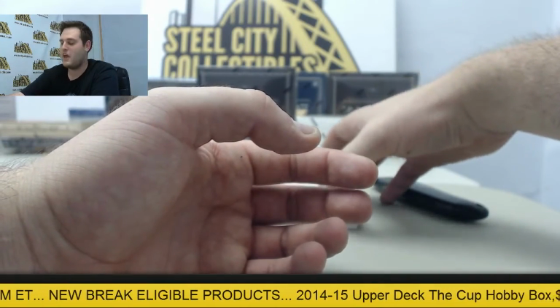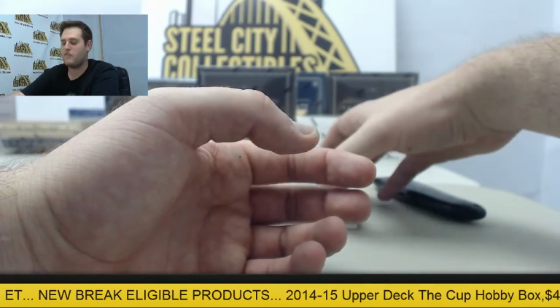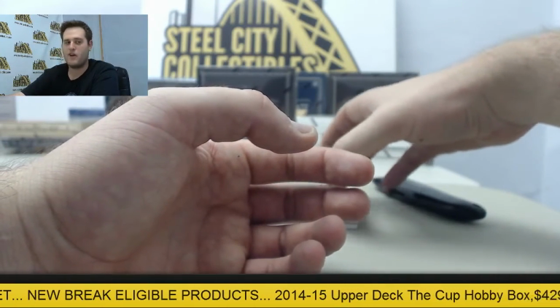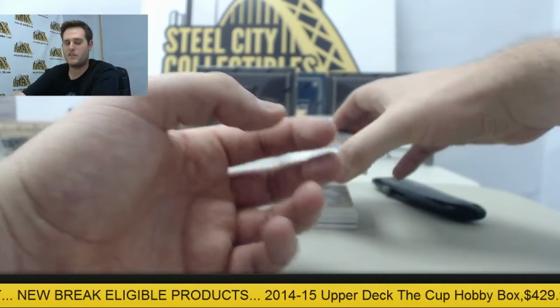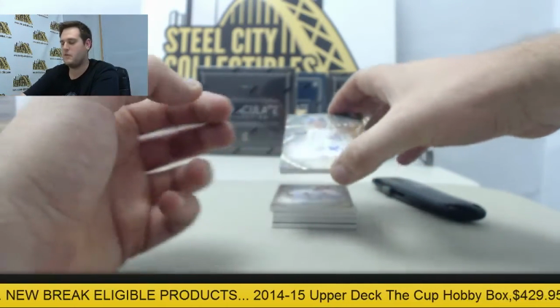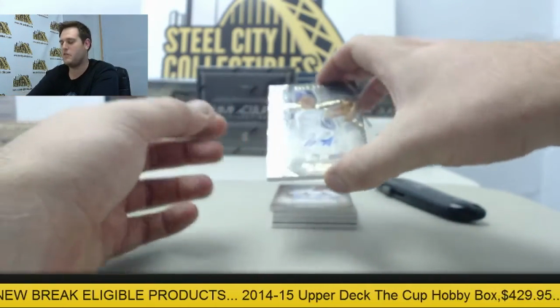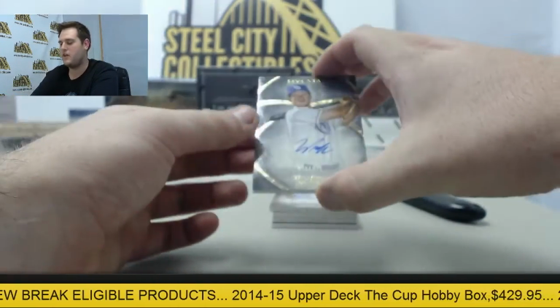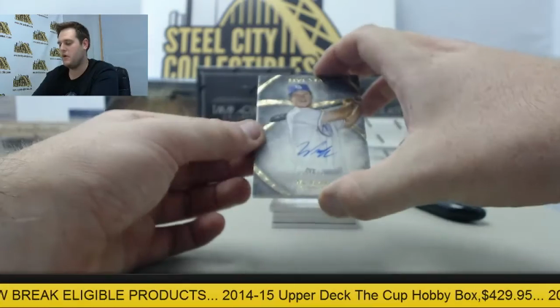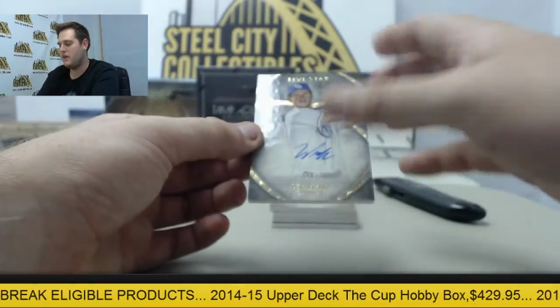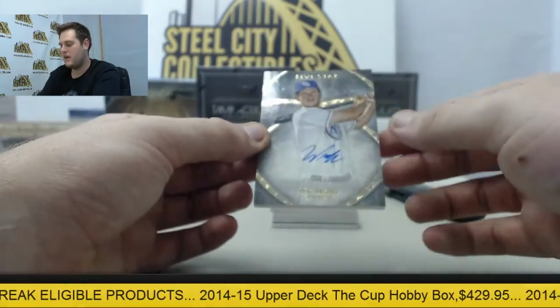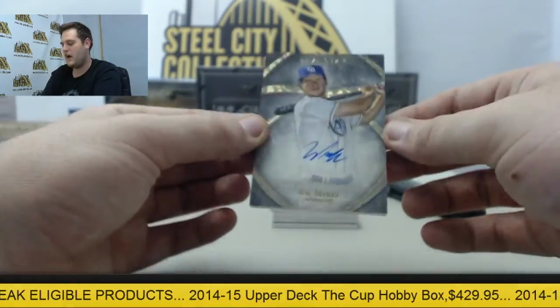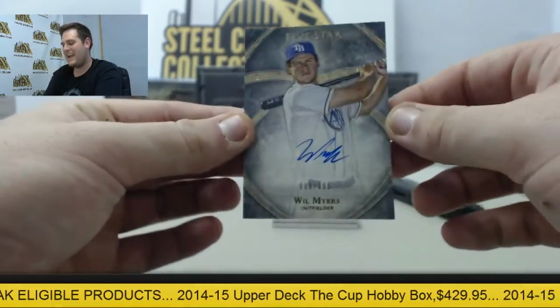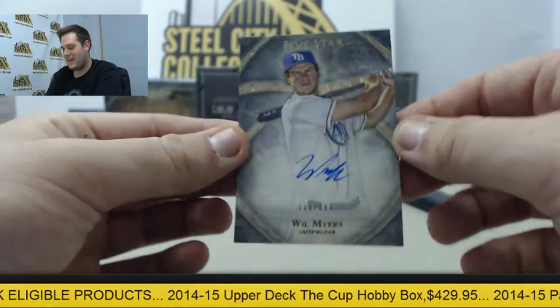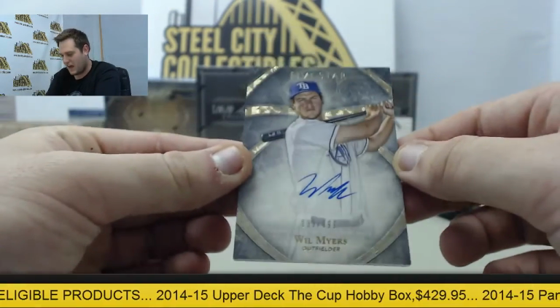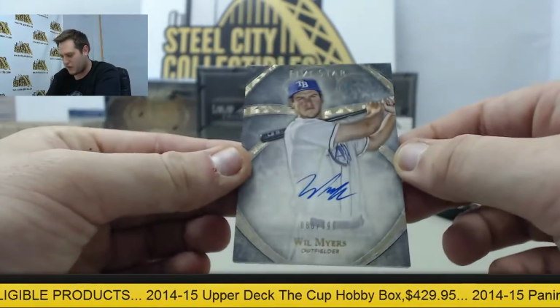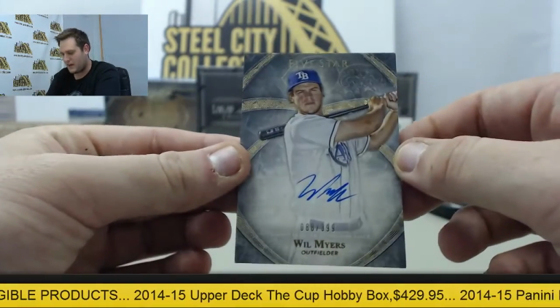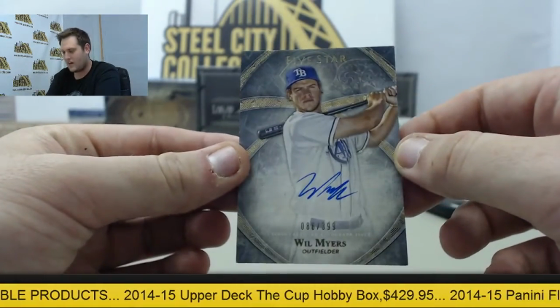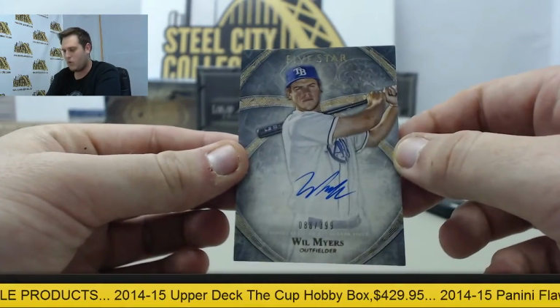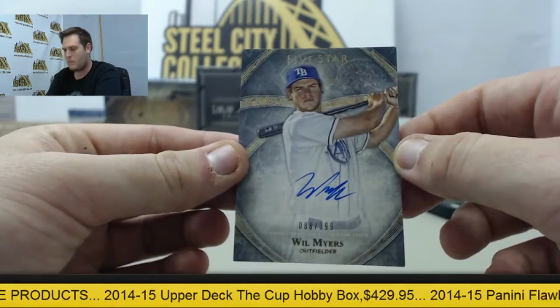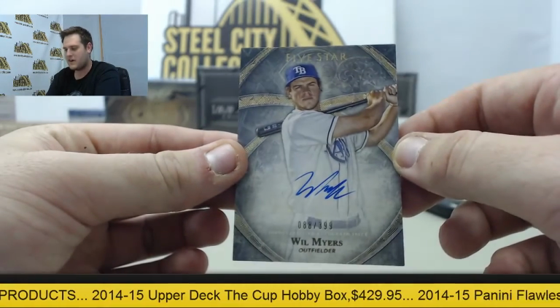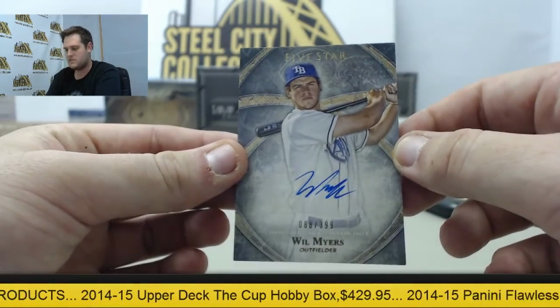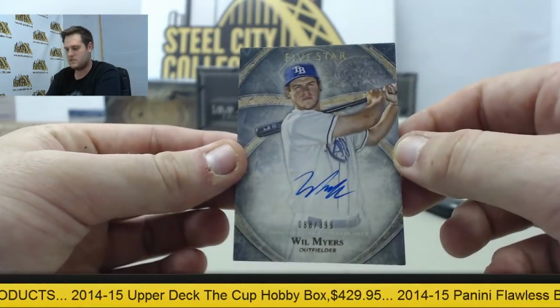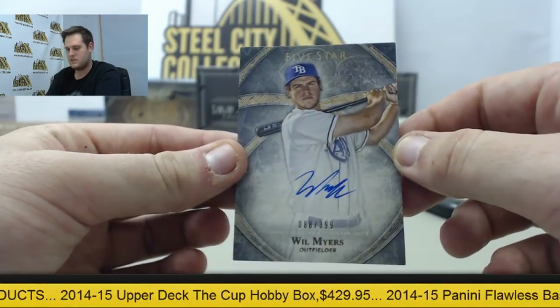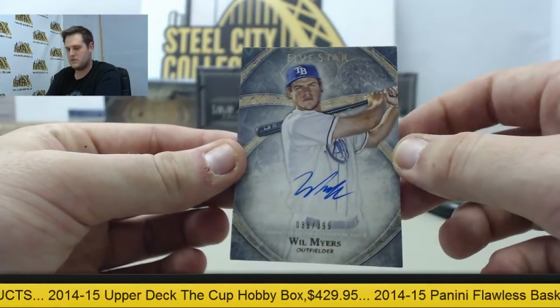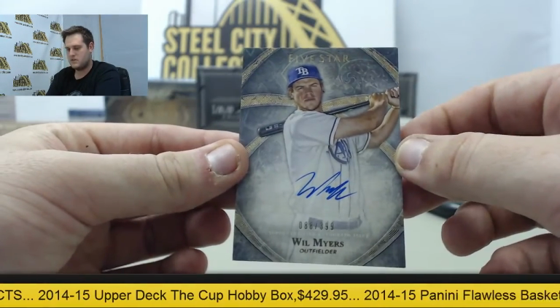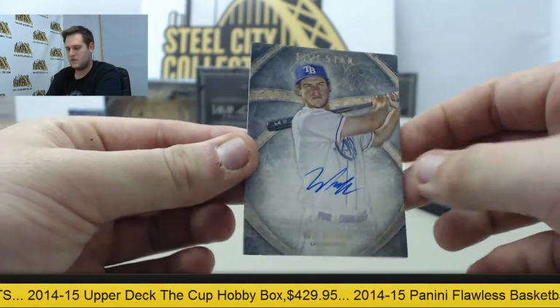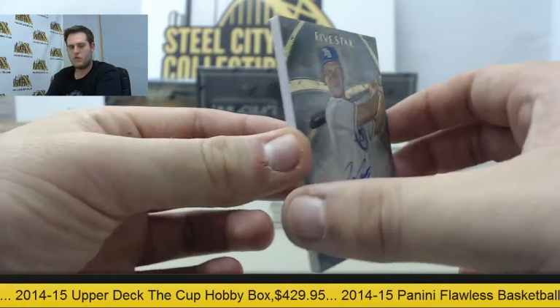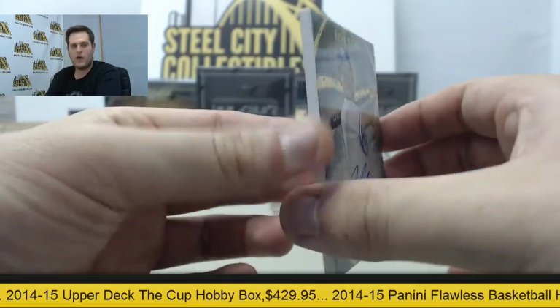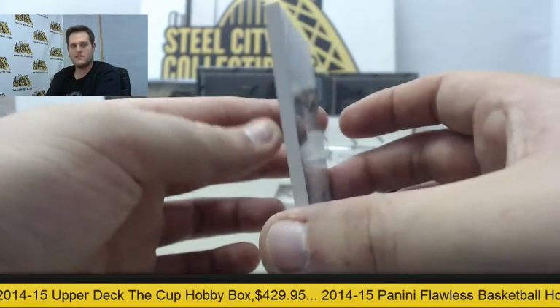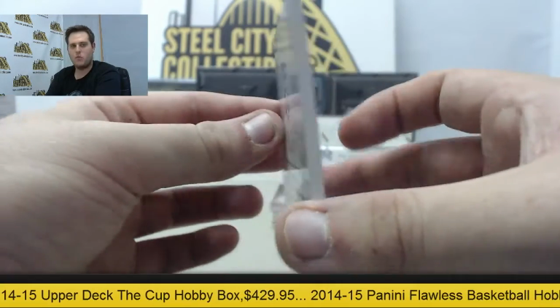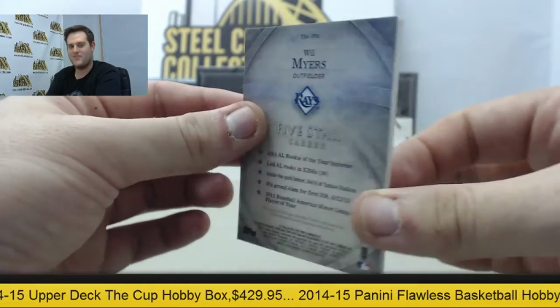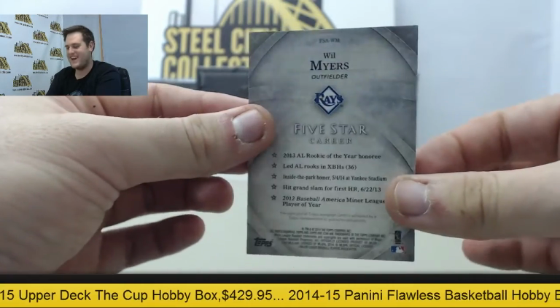AB, if you ever hear anything, just let me know. Thank you, bud. 88 out of 399 — Will Myers, for the Rays.